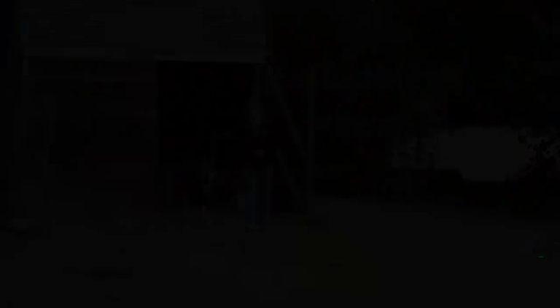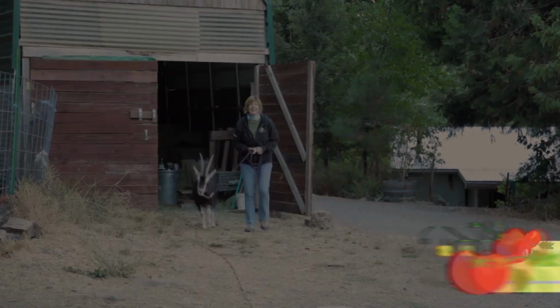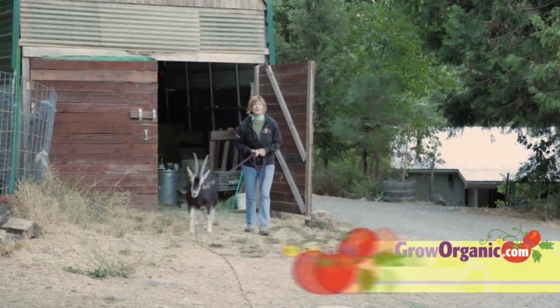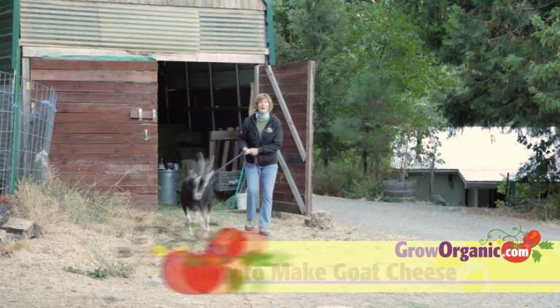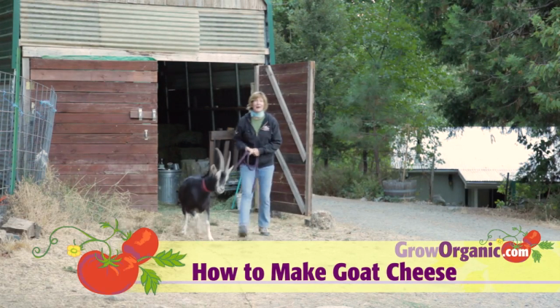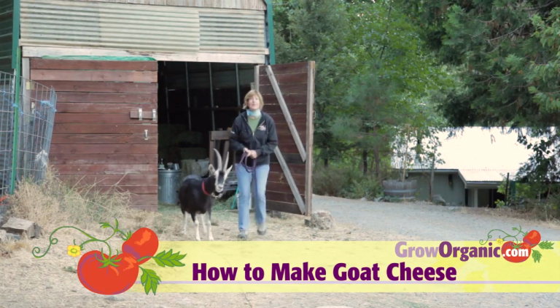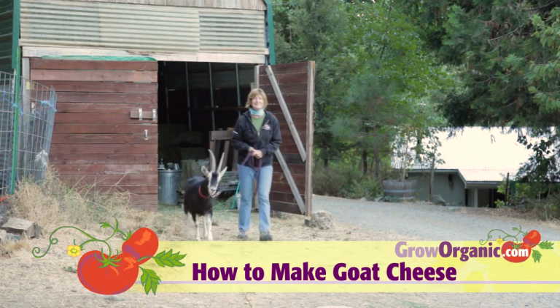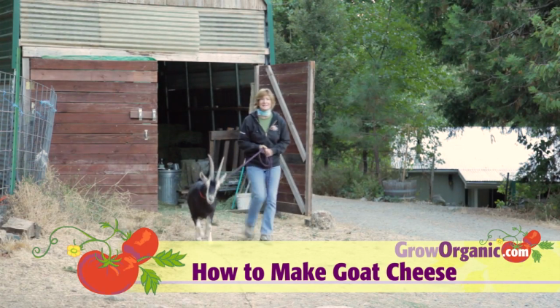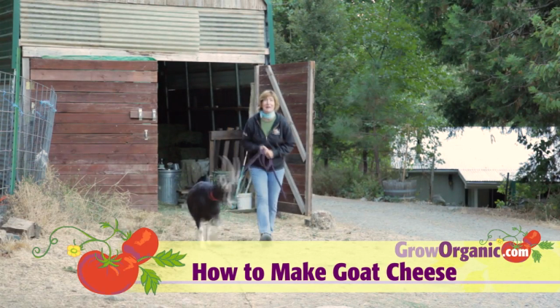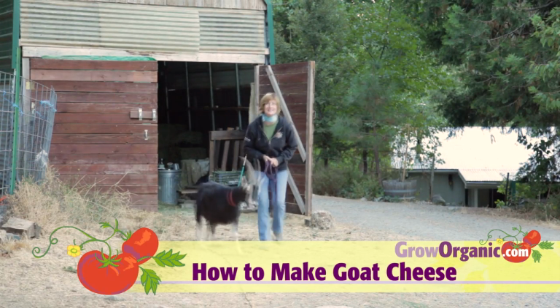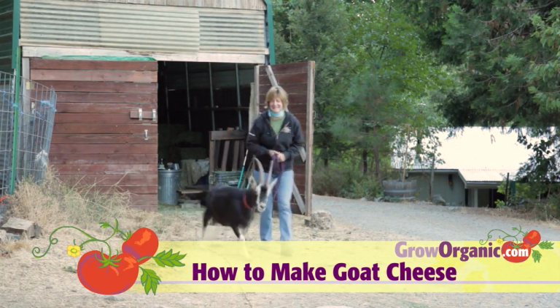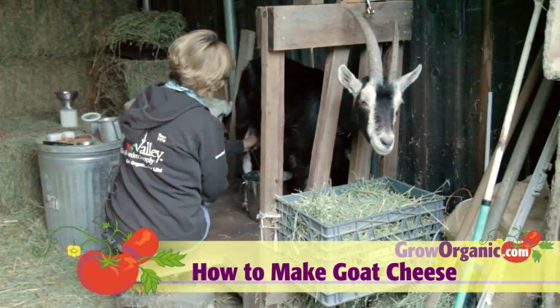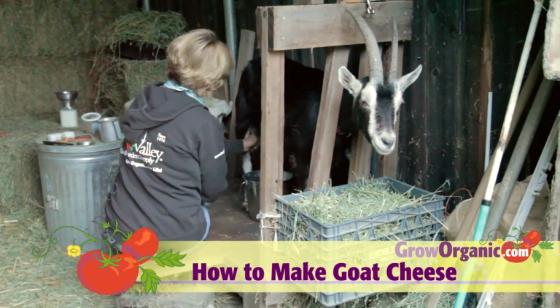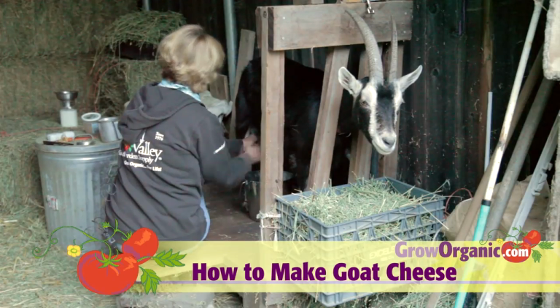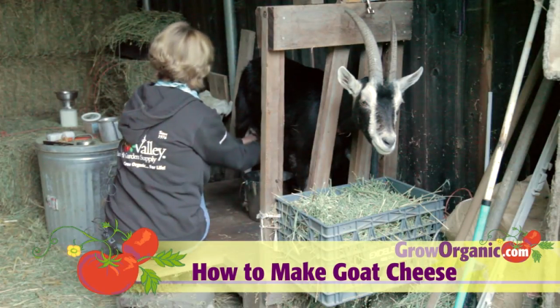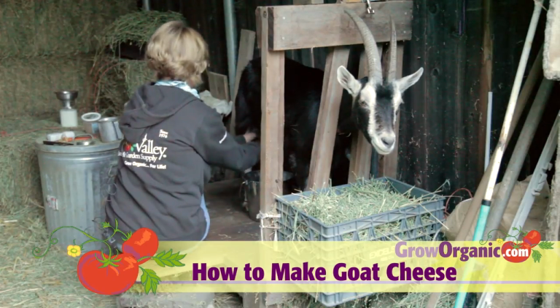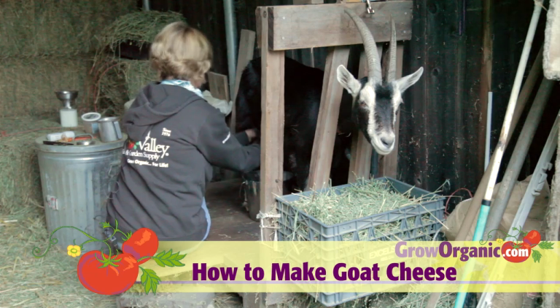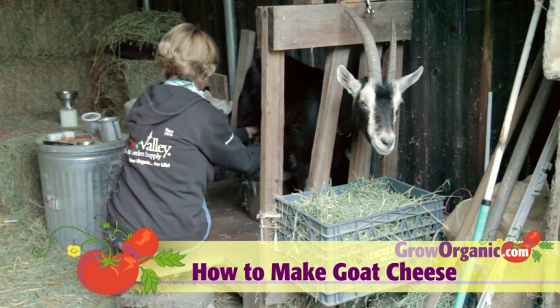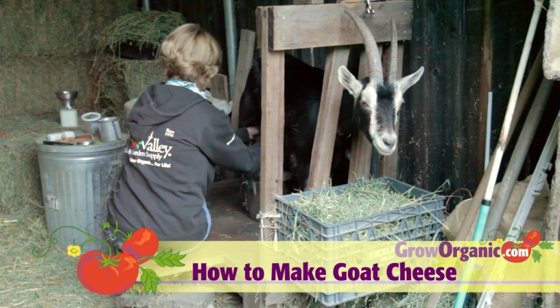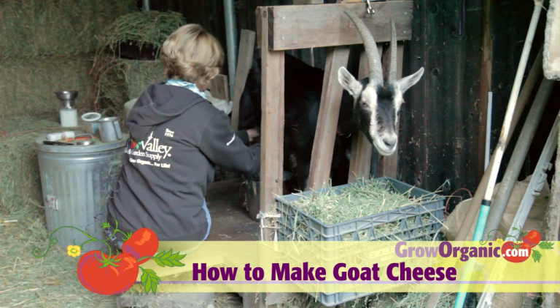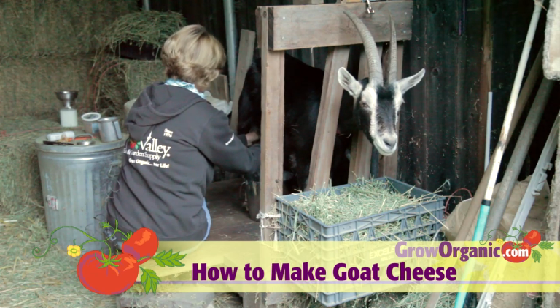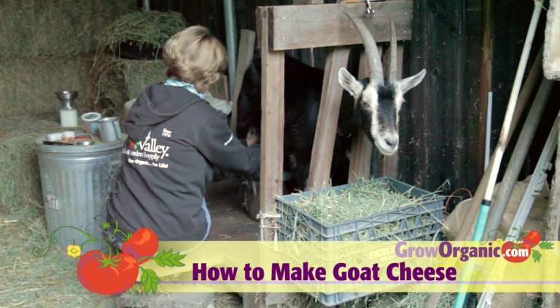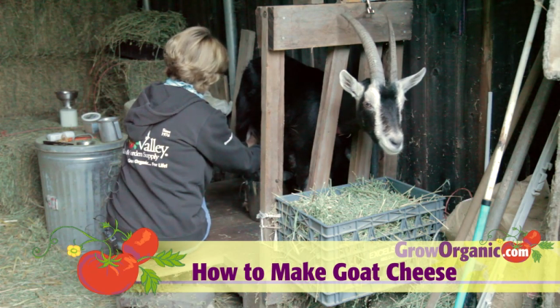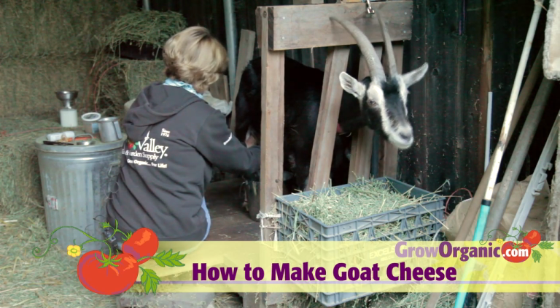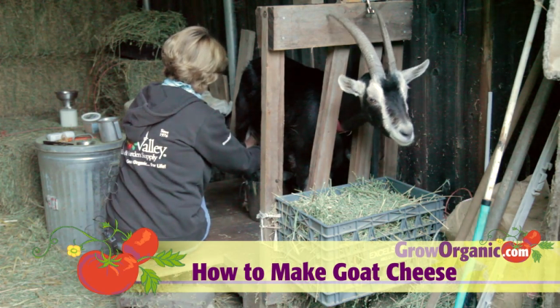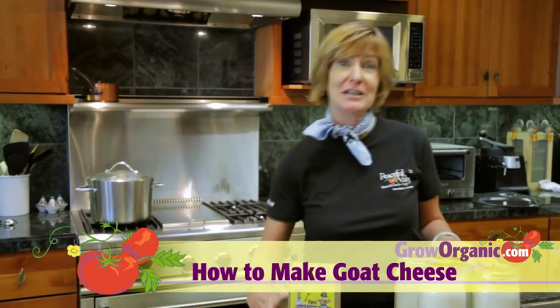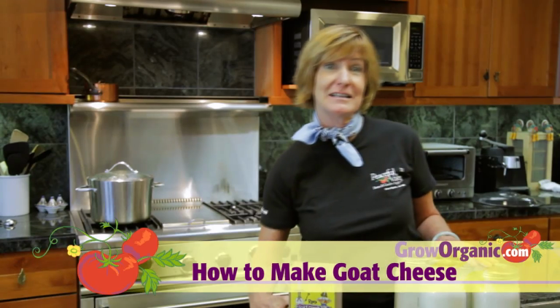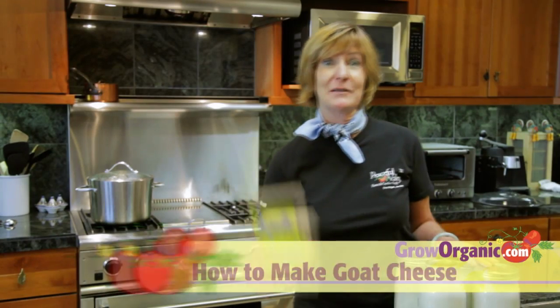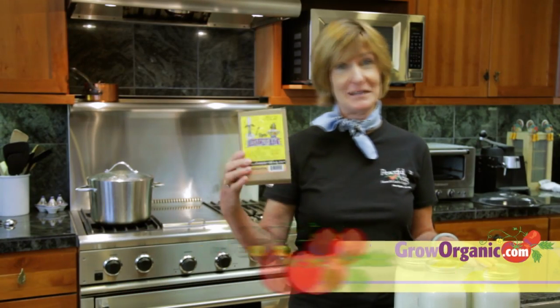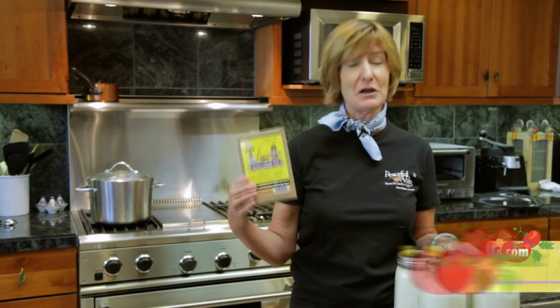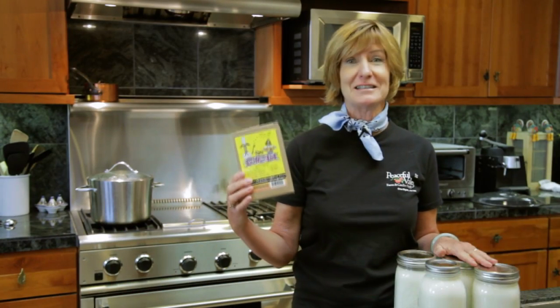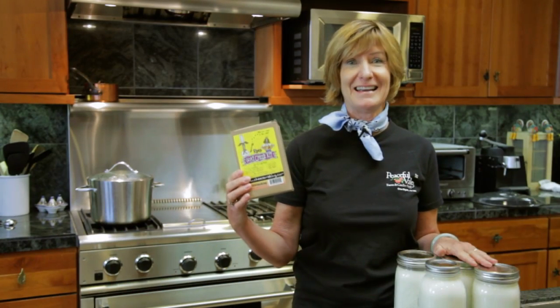Thanks to Aurora, we're going to make some goat cheese today. The goats gave us a lot of milk this morning, so I'm going to make goat cheese with this goat cheese kit.